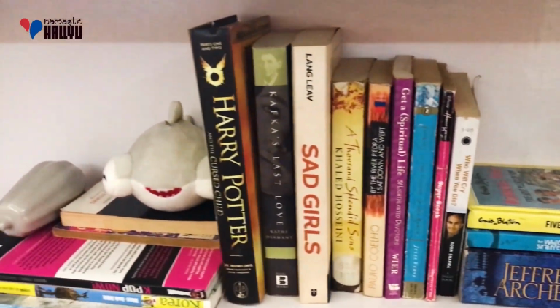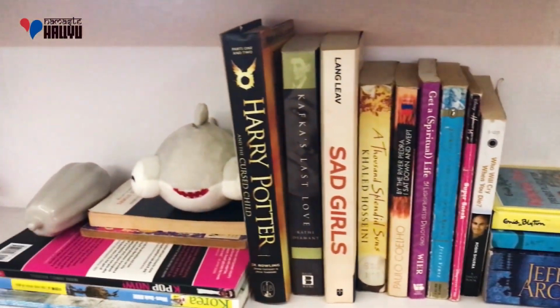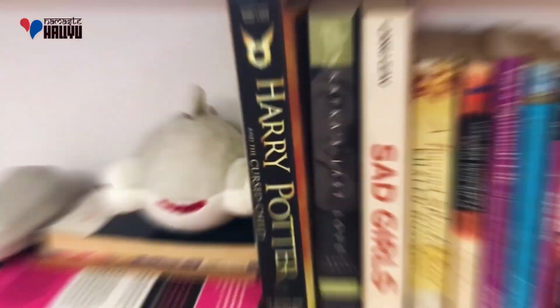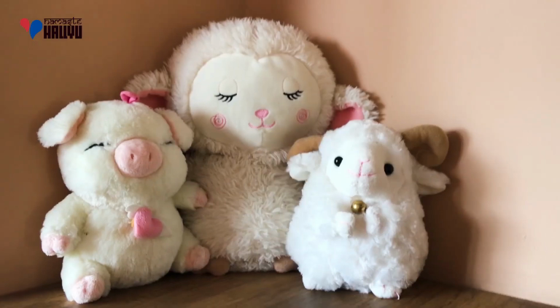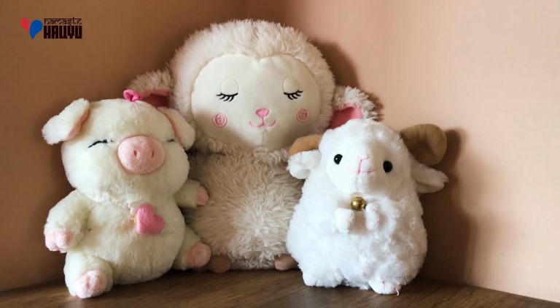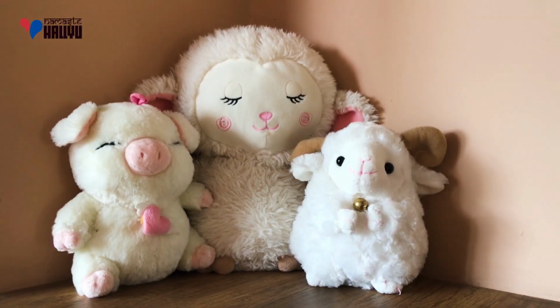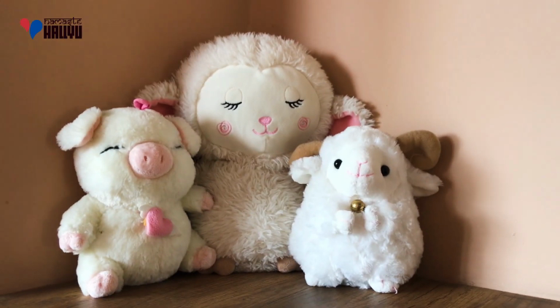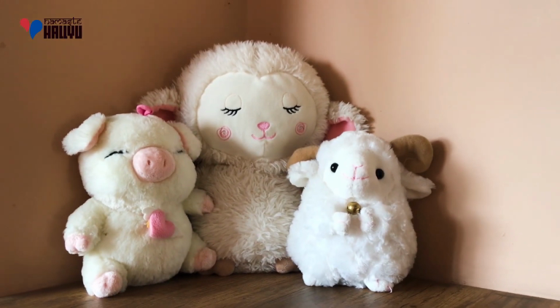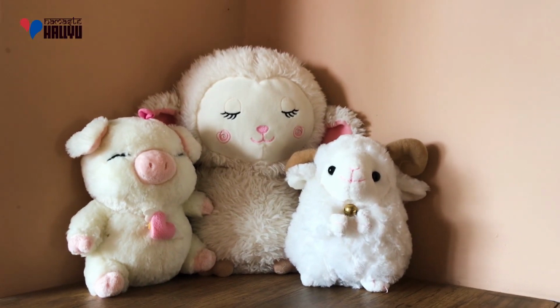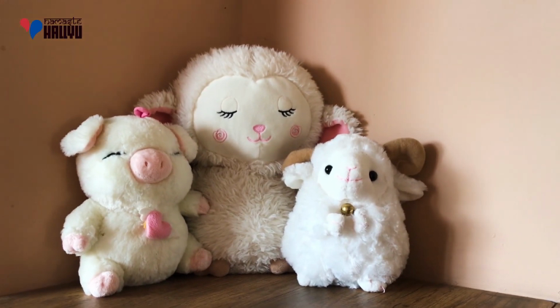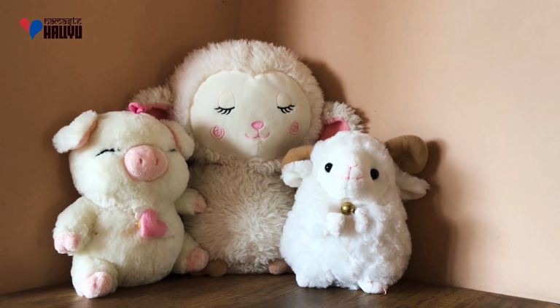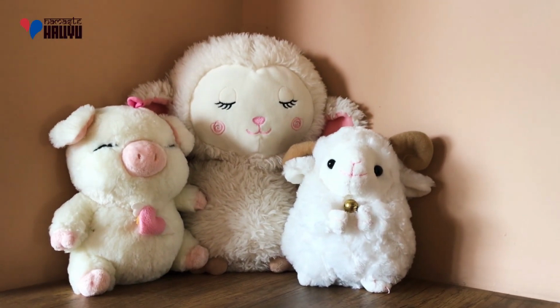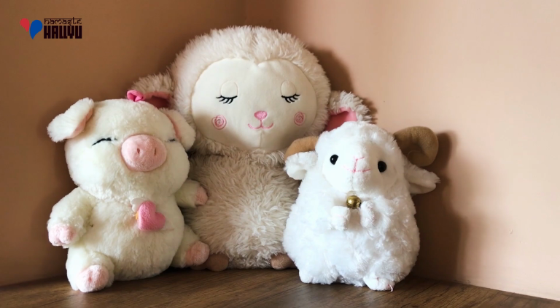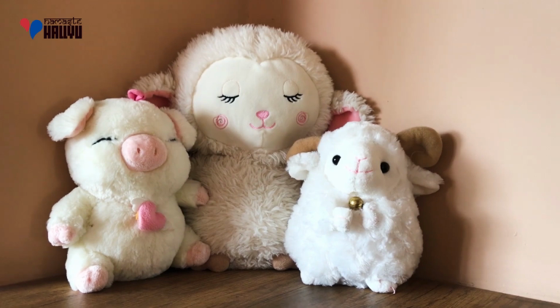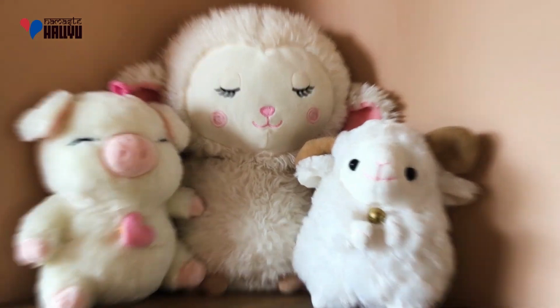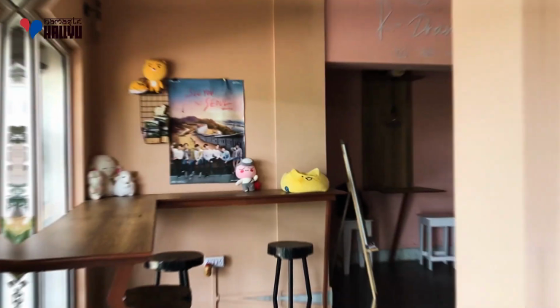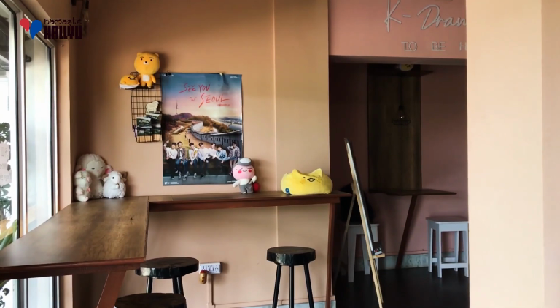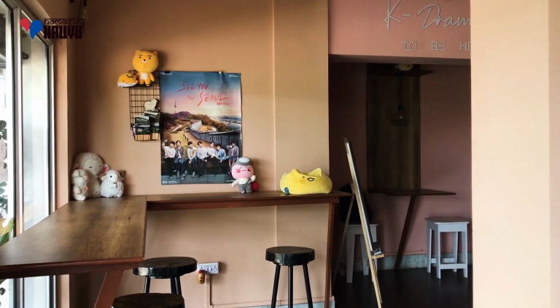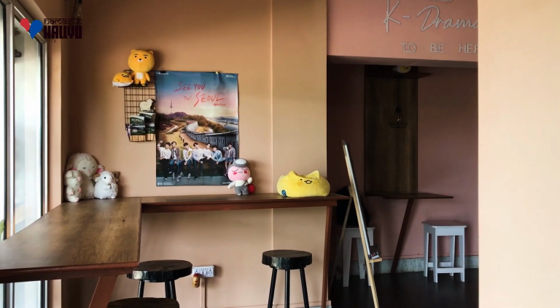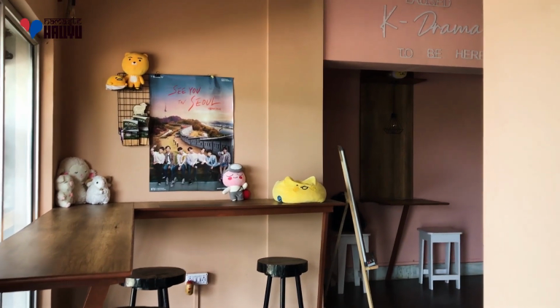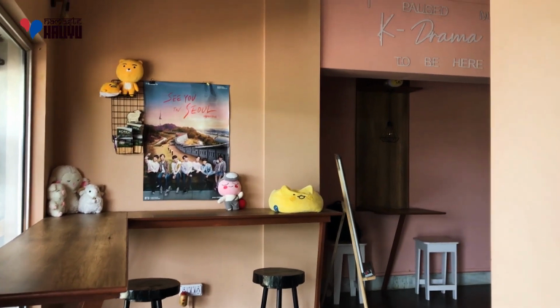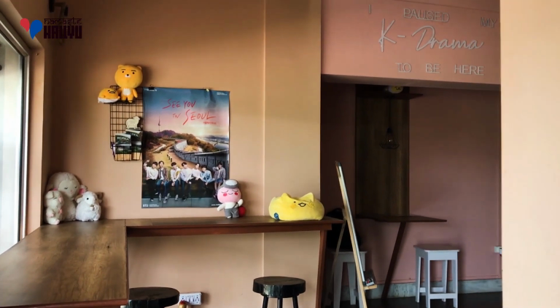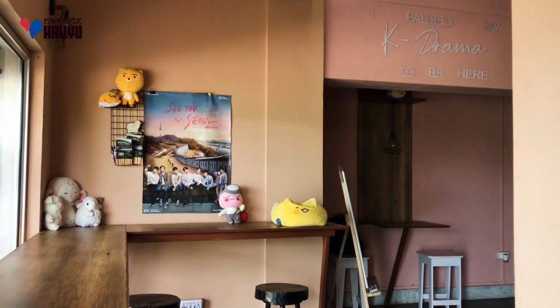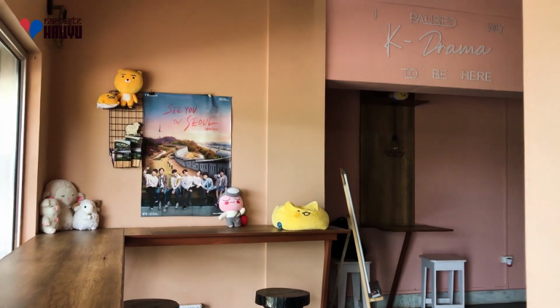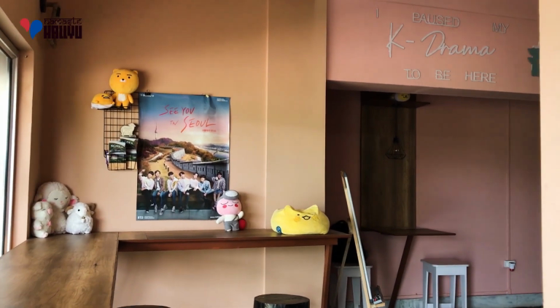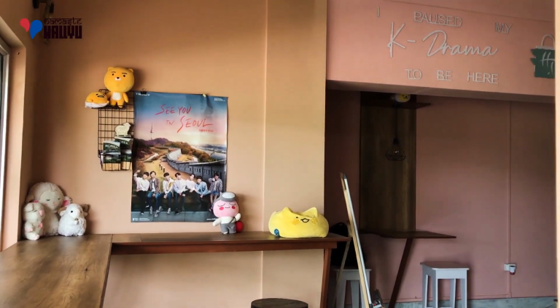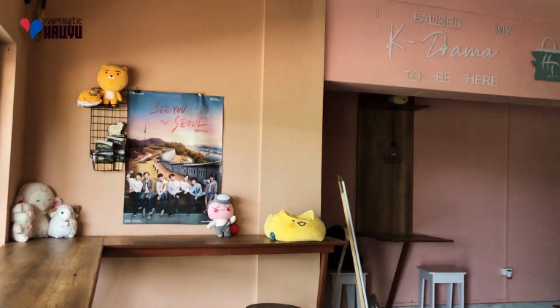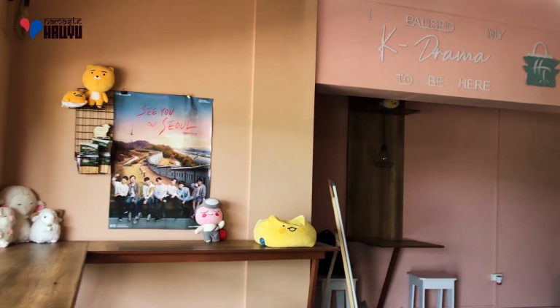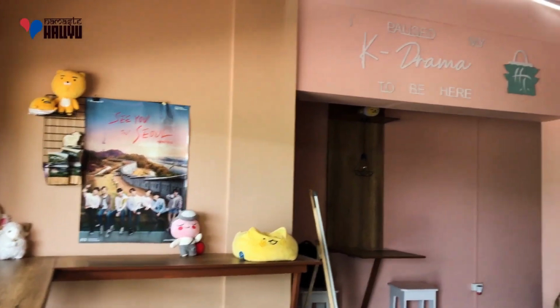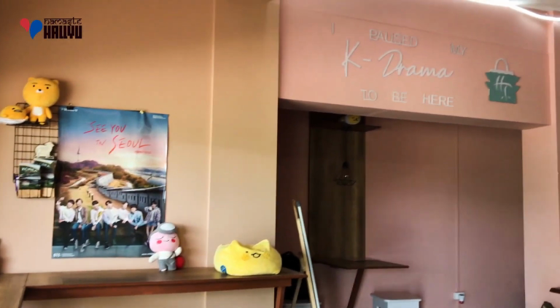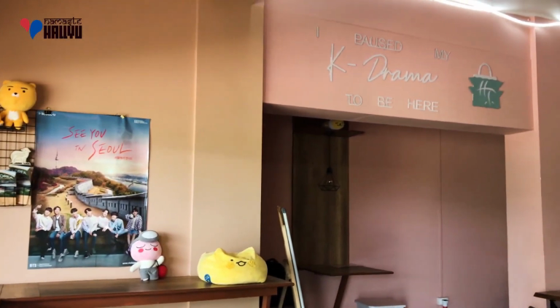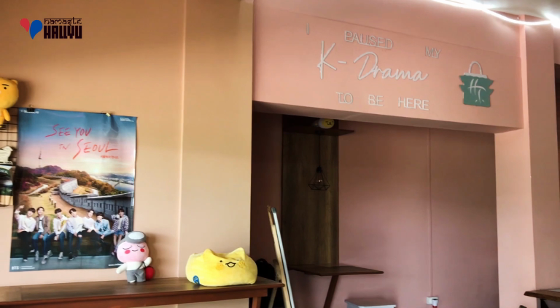The cafe has a totally cute Korean vibe. Students and professionals also visit the place to host their meetings or study for exams and more.